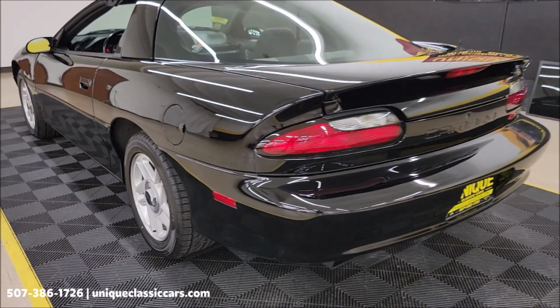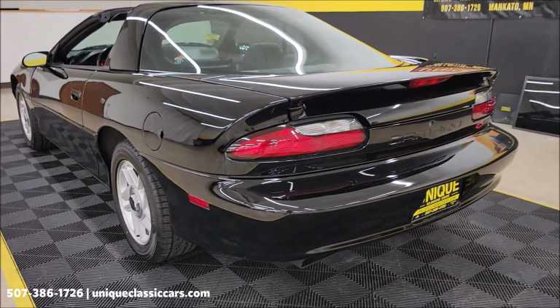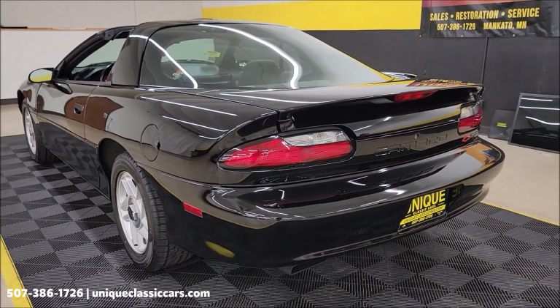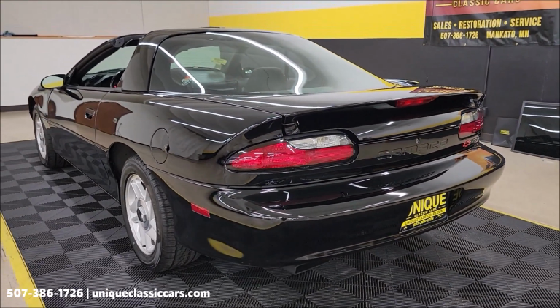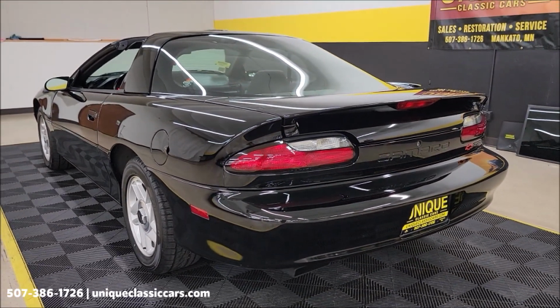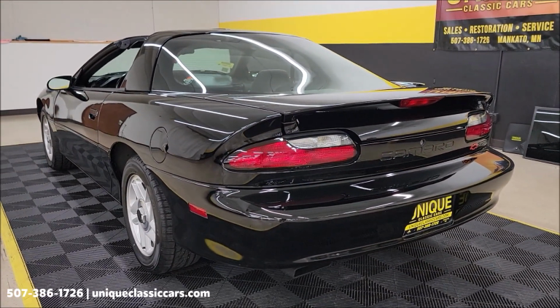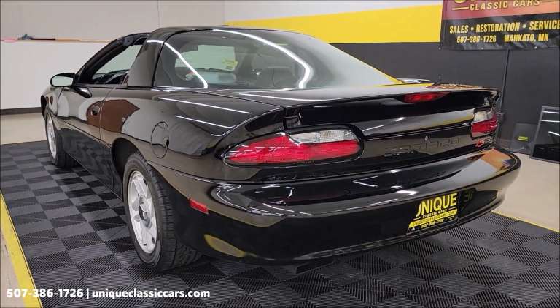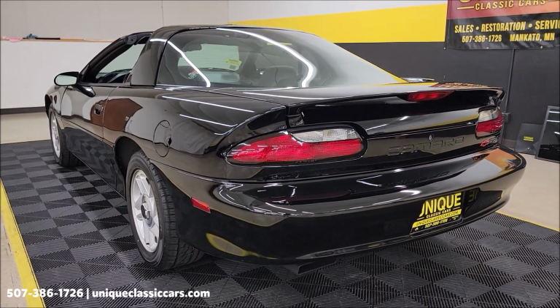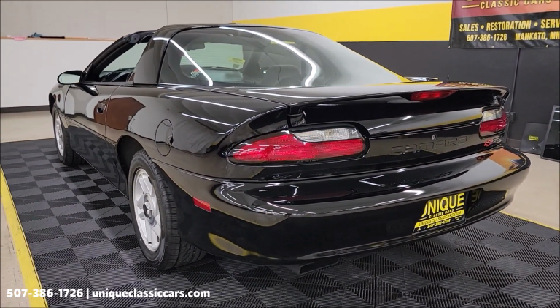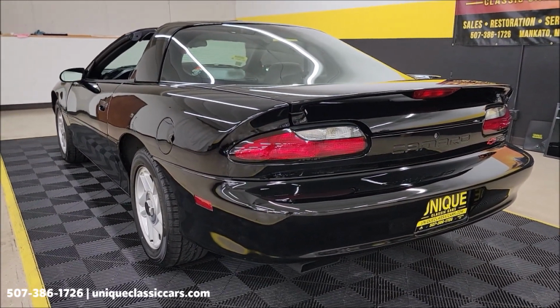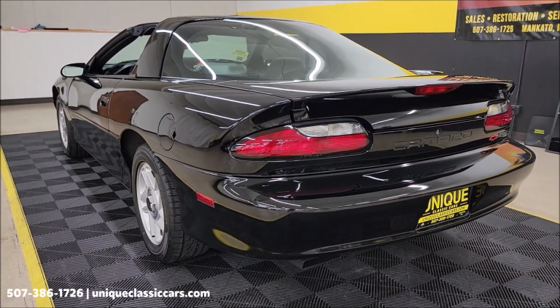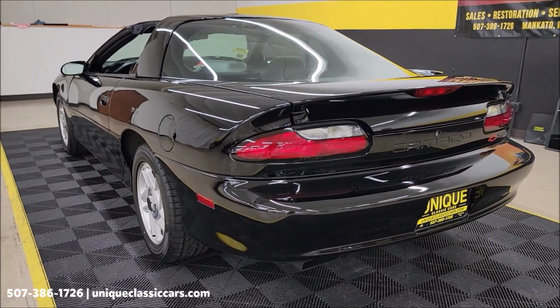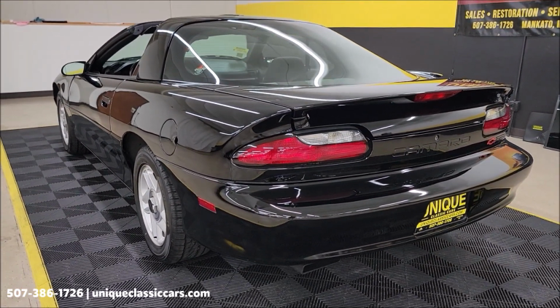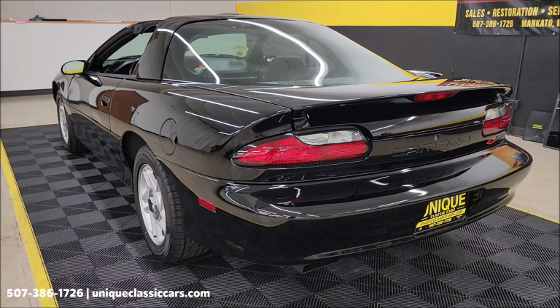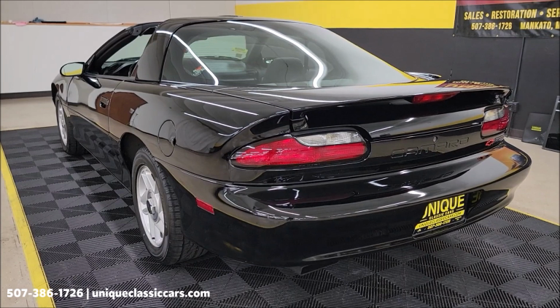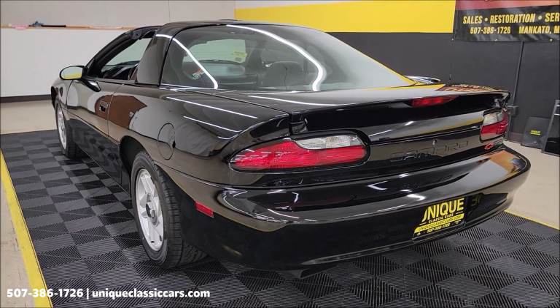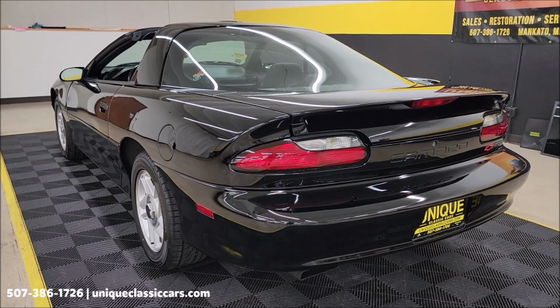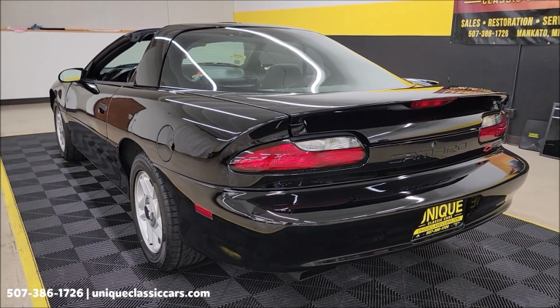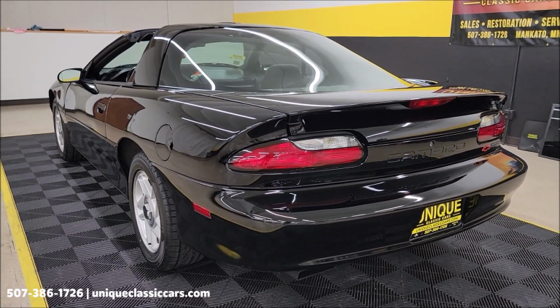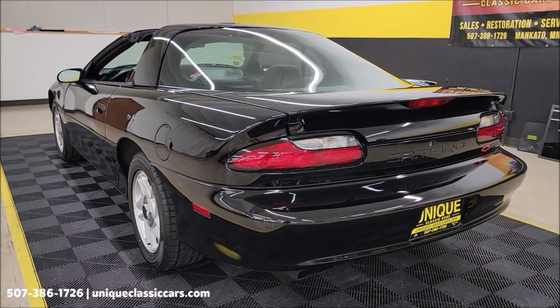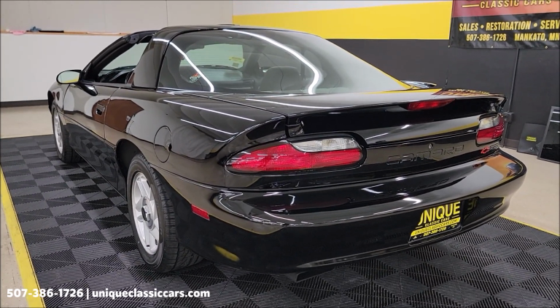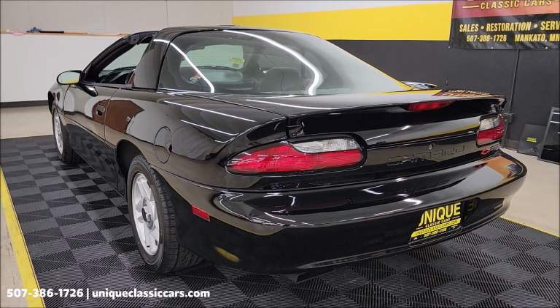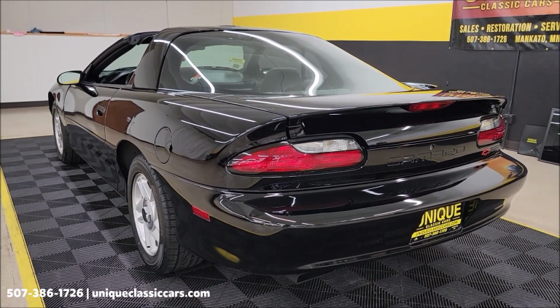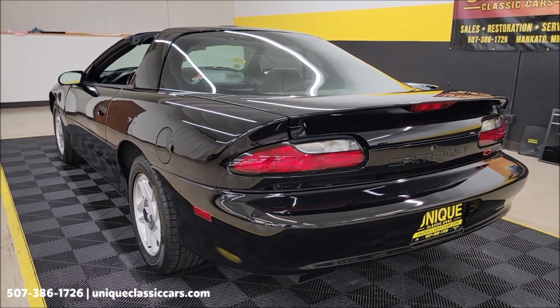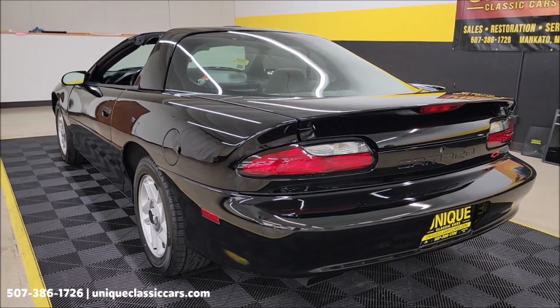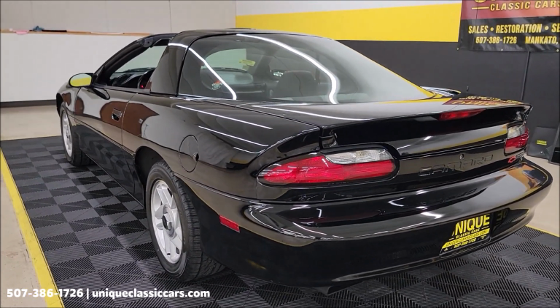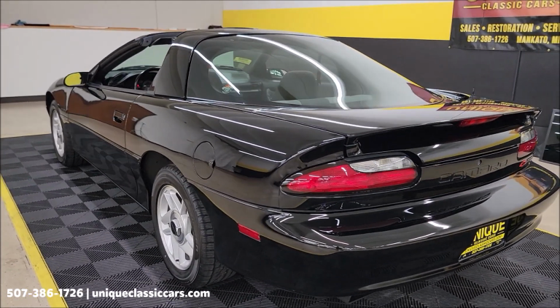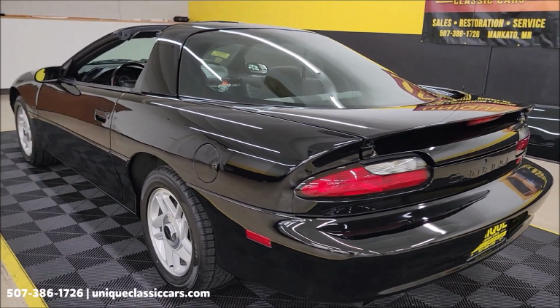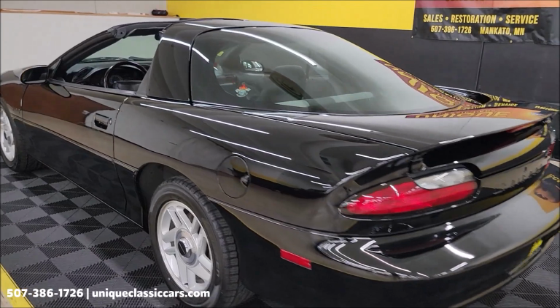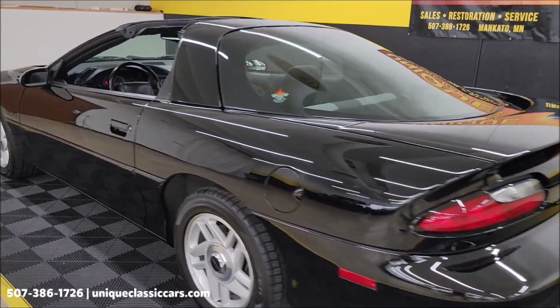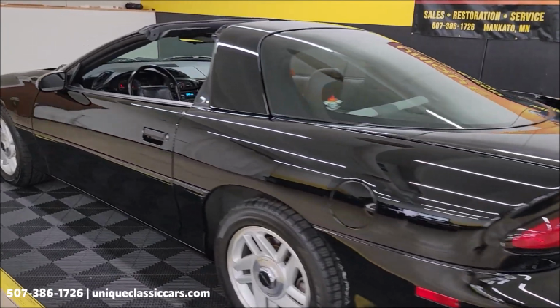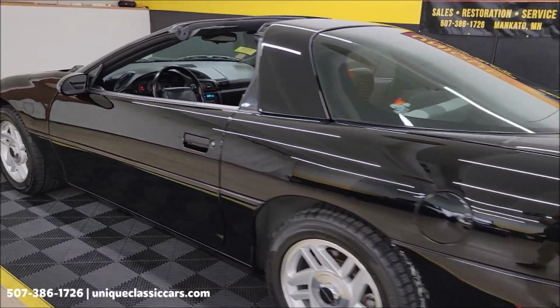Let's slip around the back and hear it run. Nothing crazy or over the top — pretty much exactly what you'd expect a 5.7 liter to sound like in 1994.